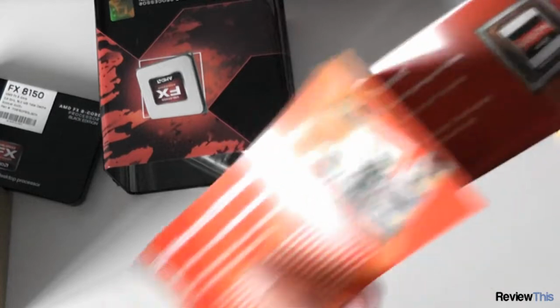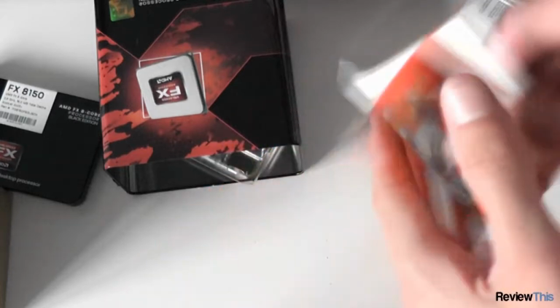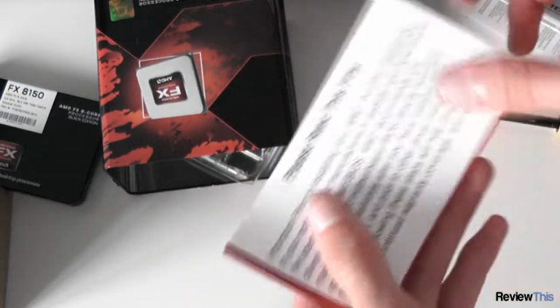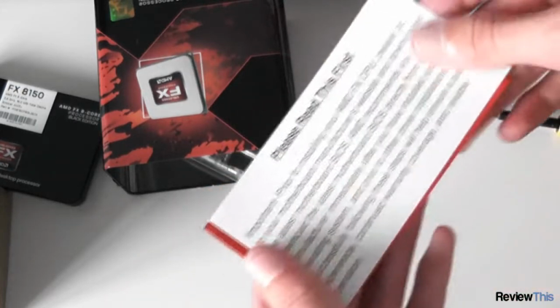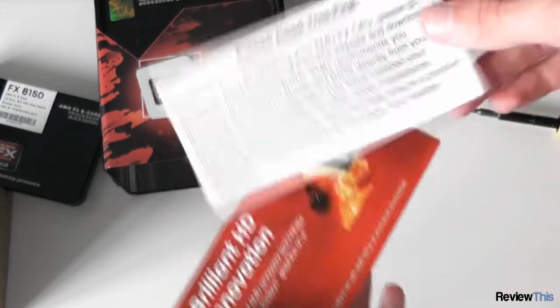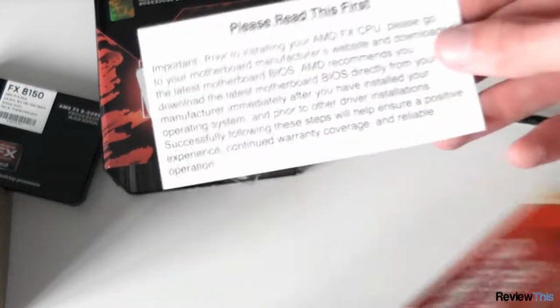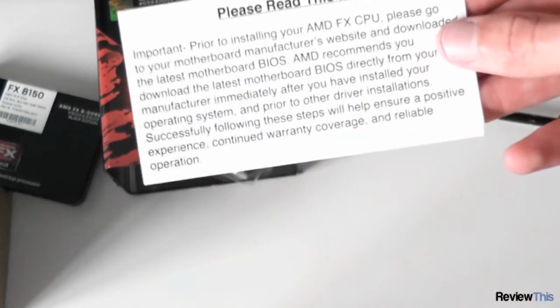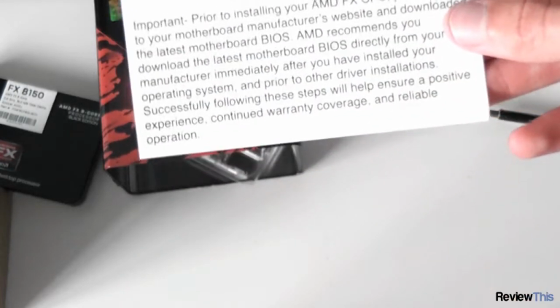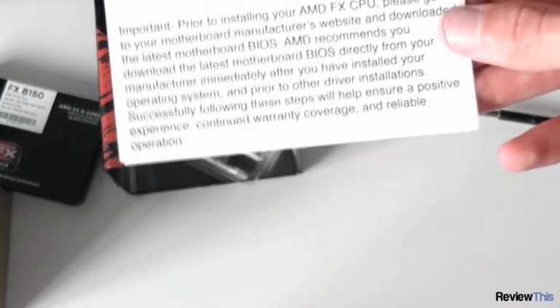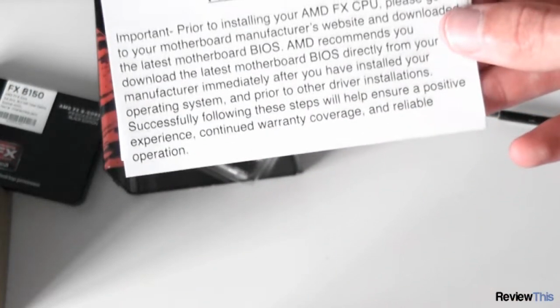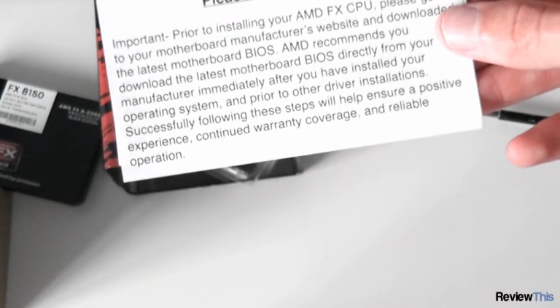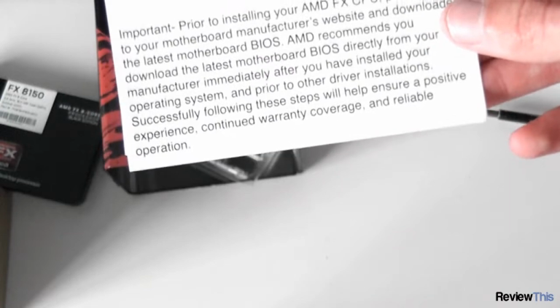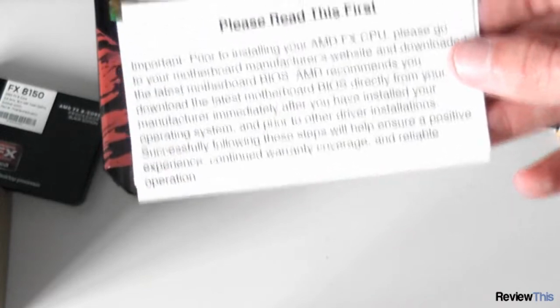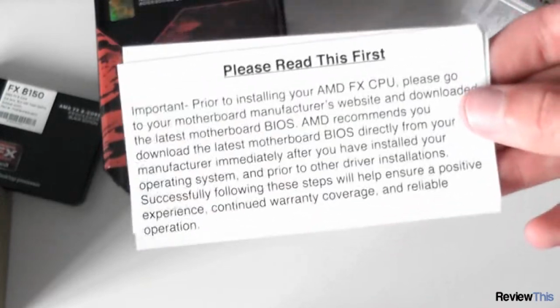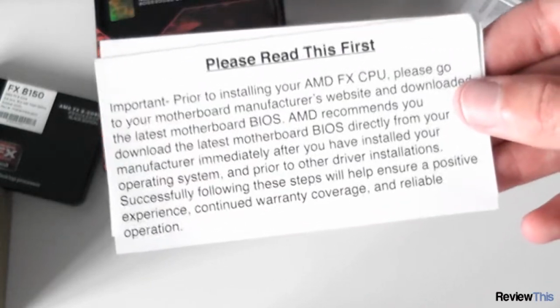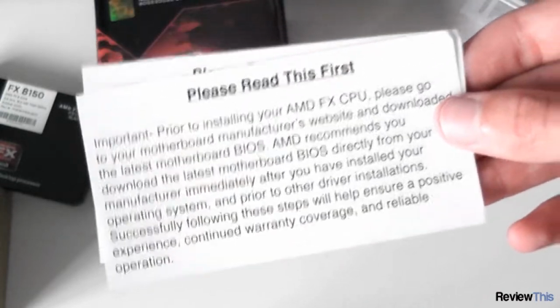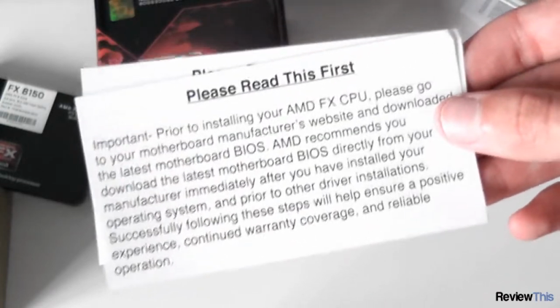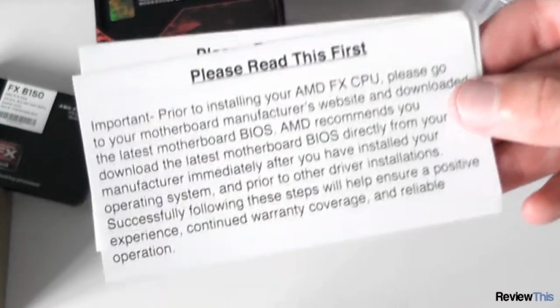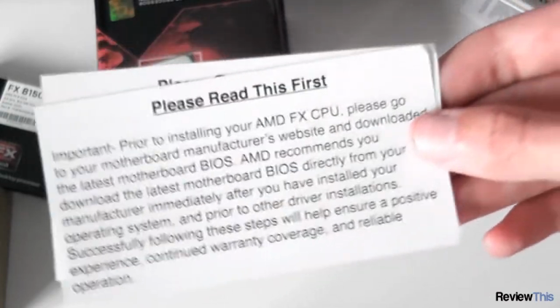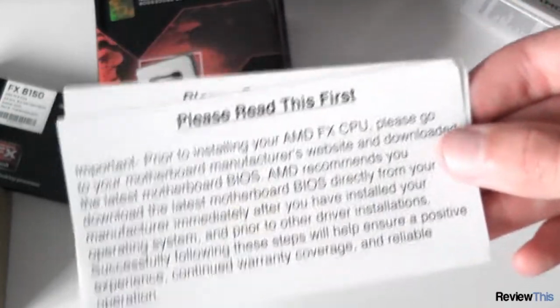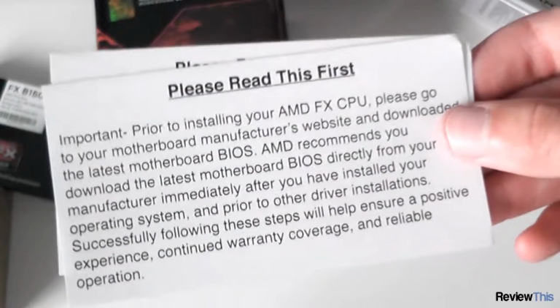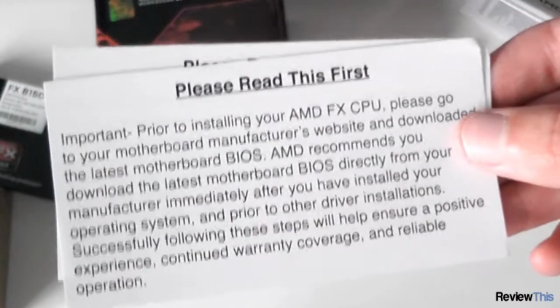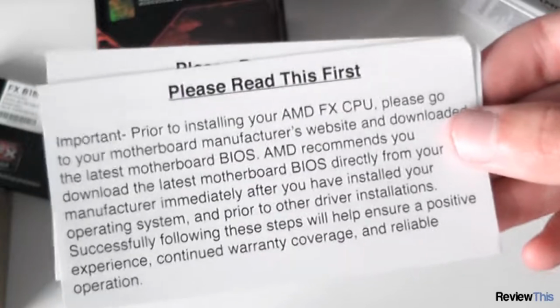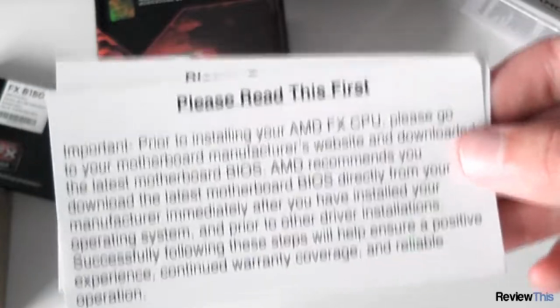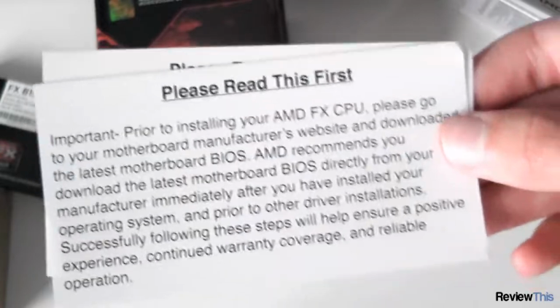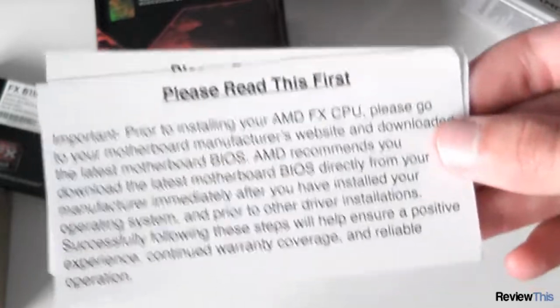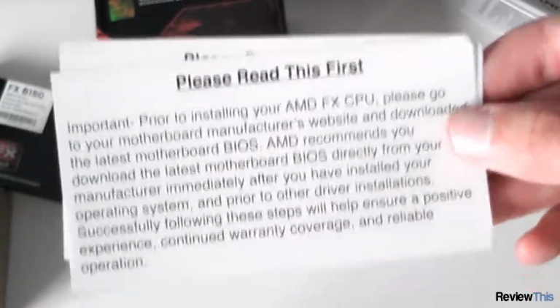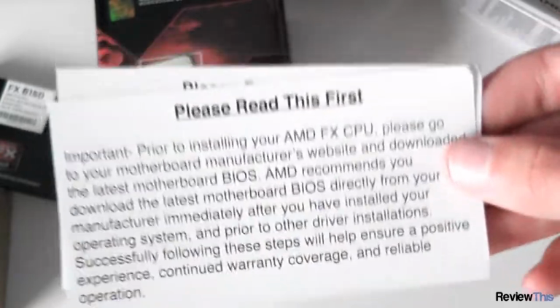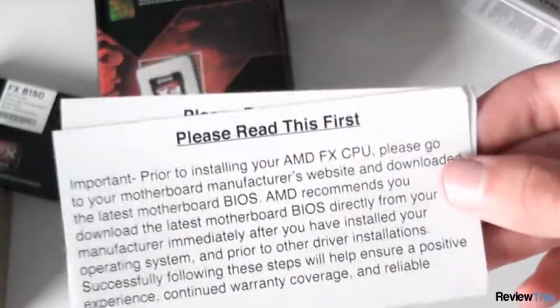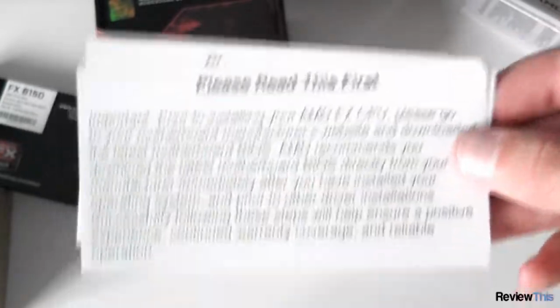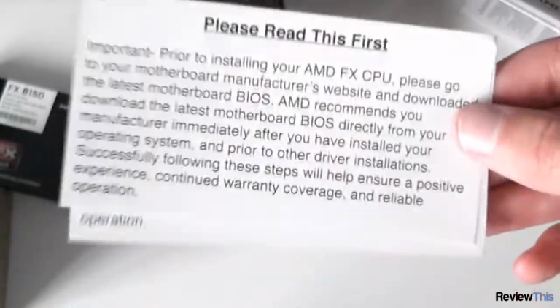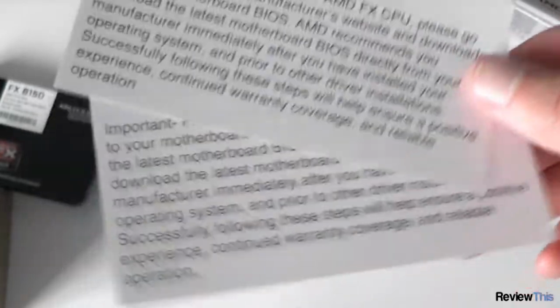Here's a whole lot of stuff about the processor. This is one thing that's important: you need to upgrade your BIOS before you install the processor, because lots of motherboards were made before this processor was released. They are compatible, however you really should update your BIOS before you start using this processor in it.